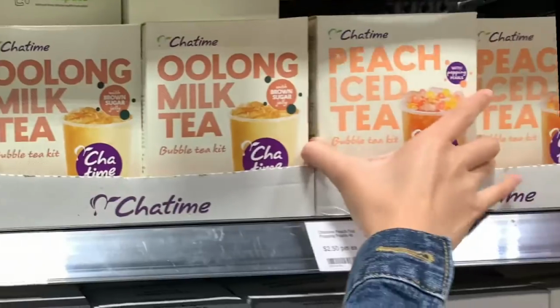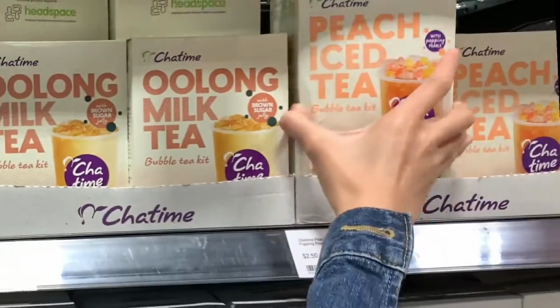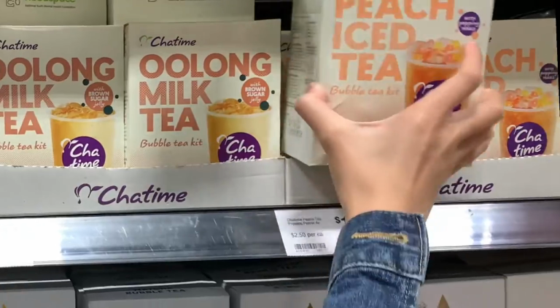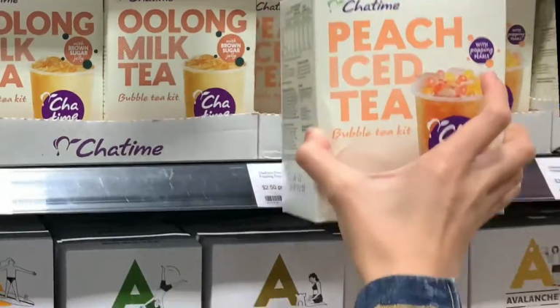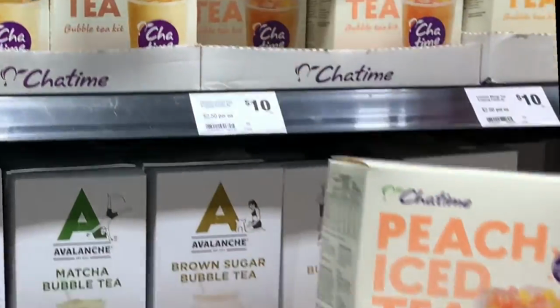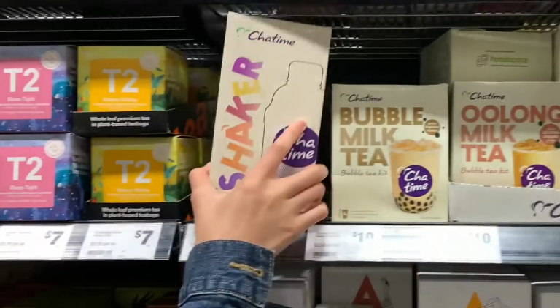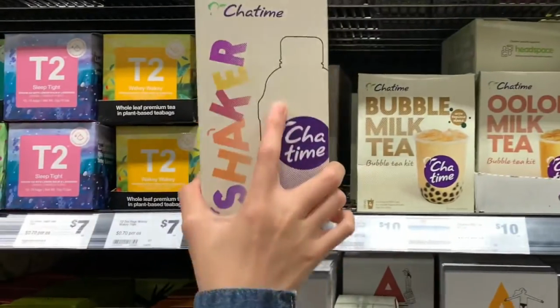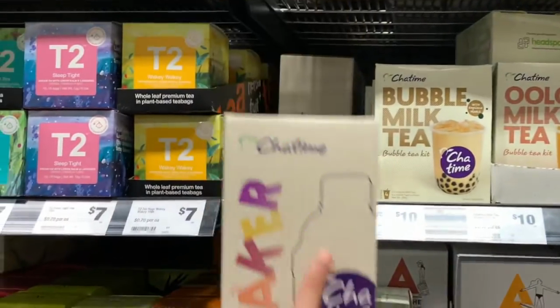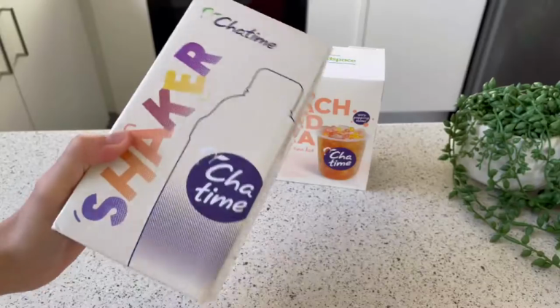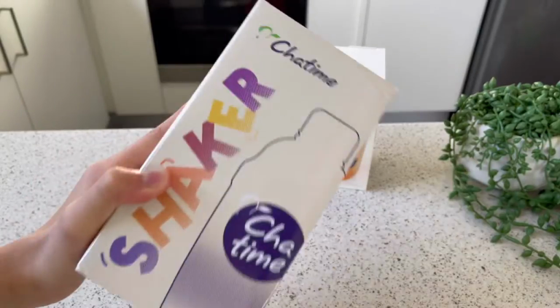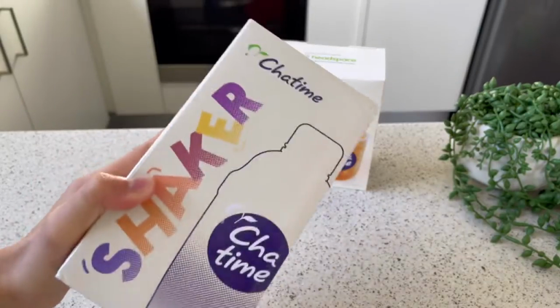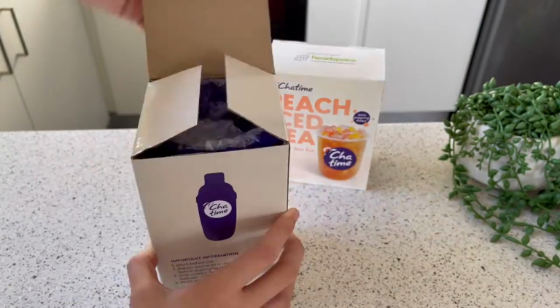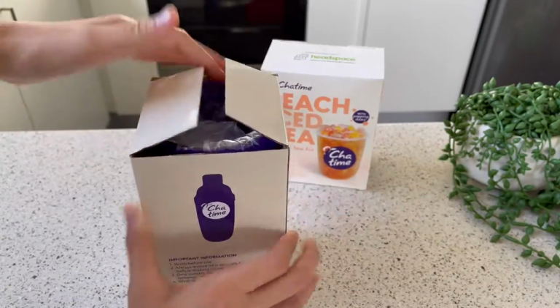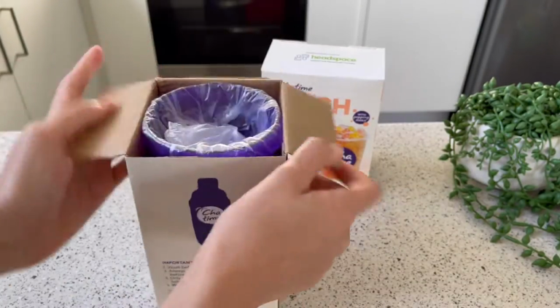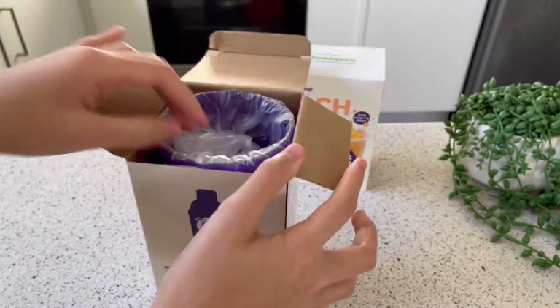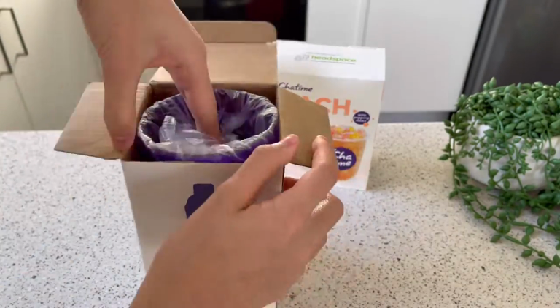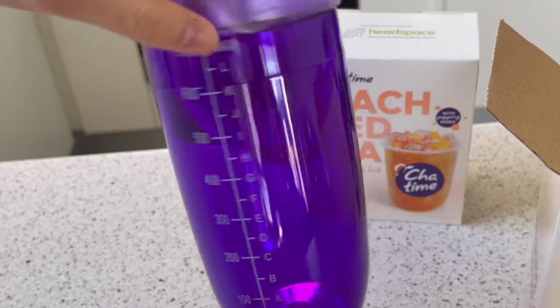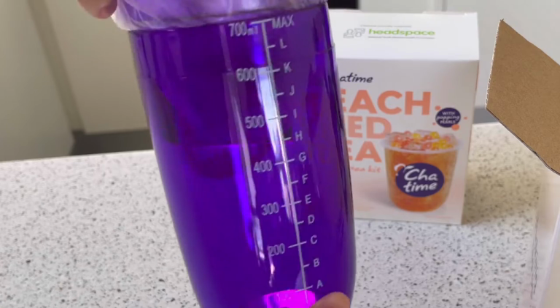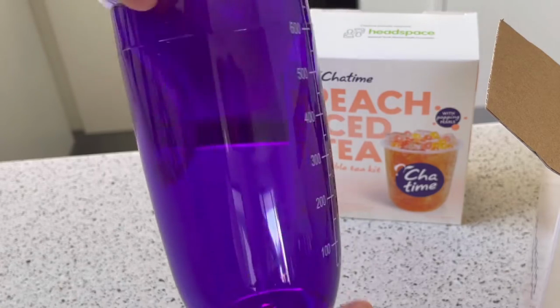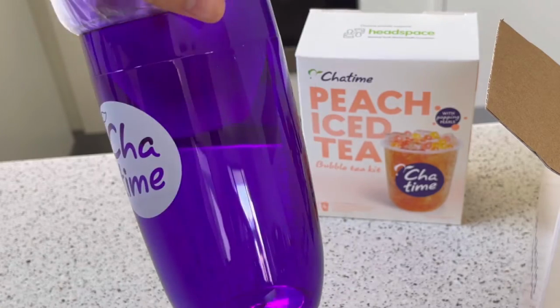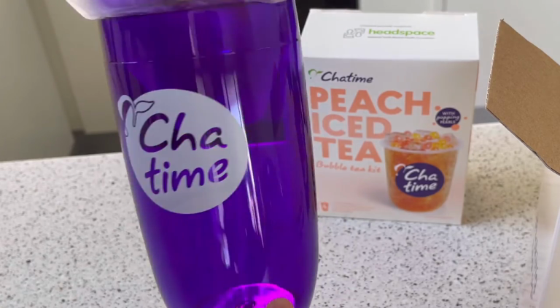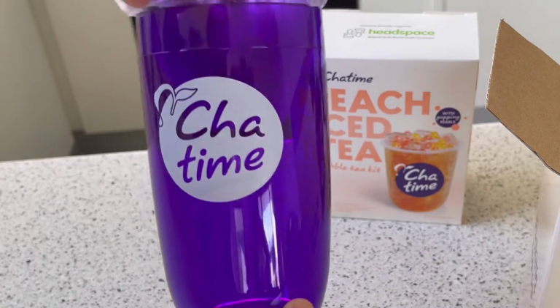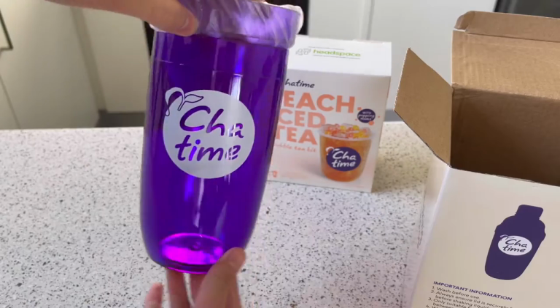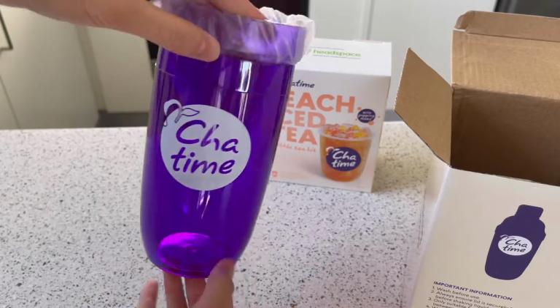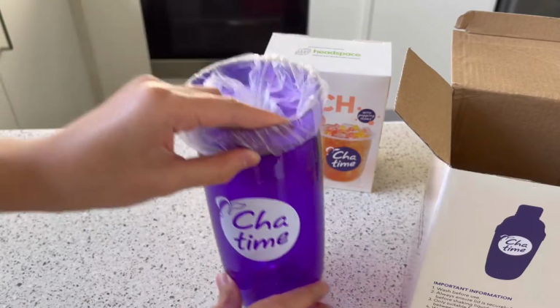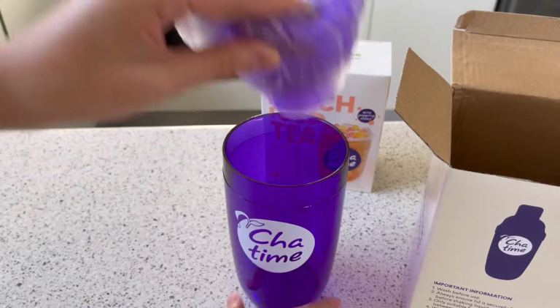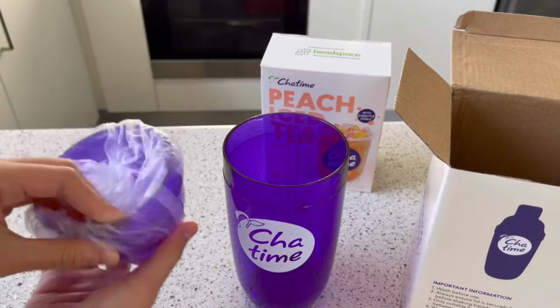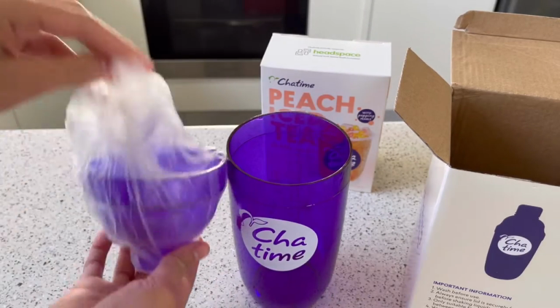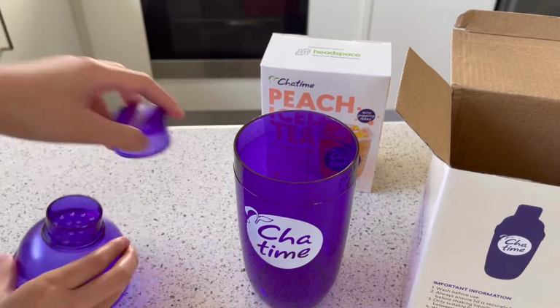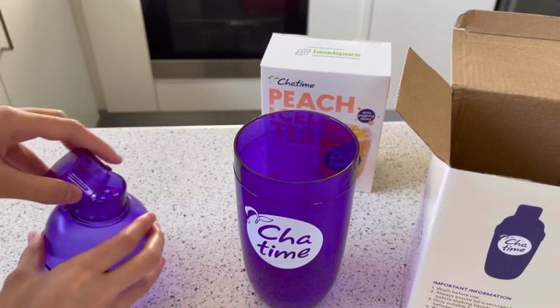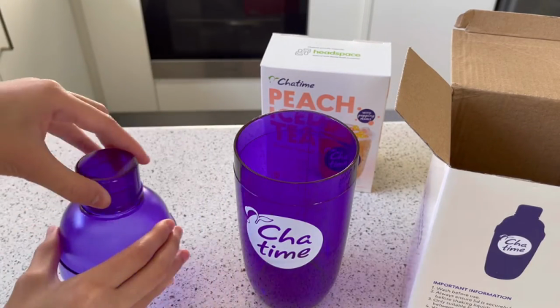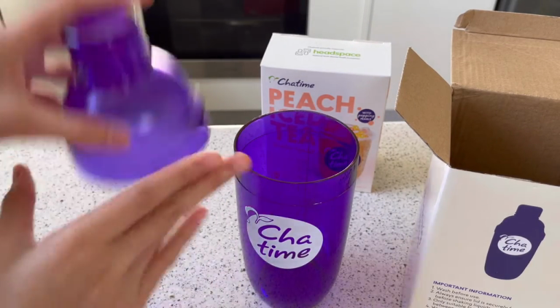It costs about $10. I also bought a ChaTime tea shaker for $15, which is made of cheap plastic, looks tacky and overpriced.